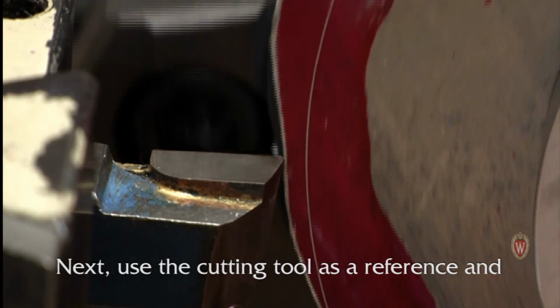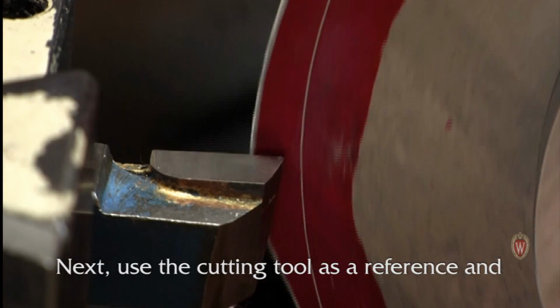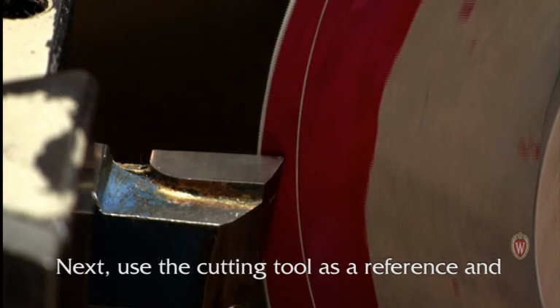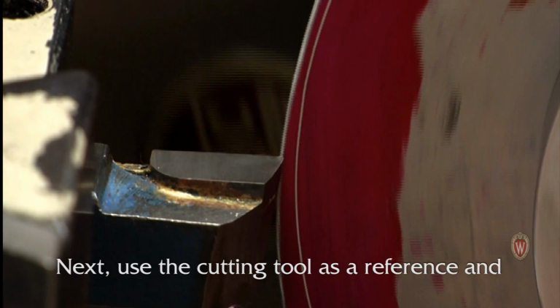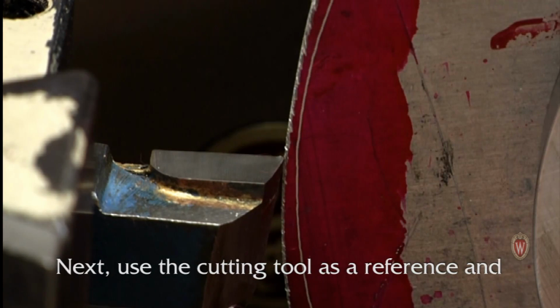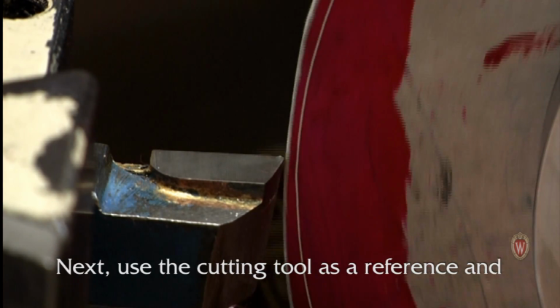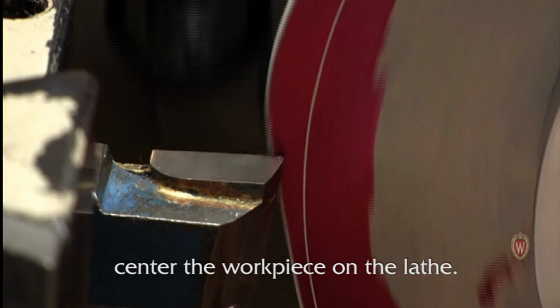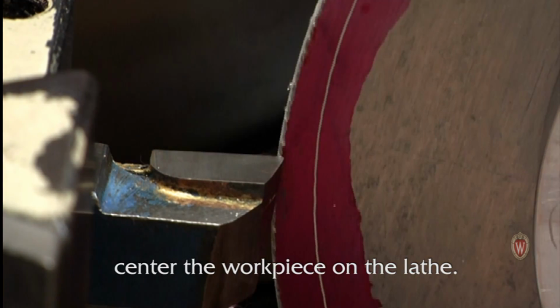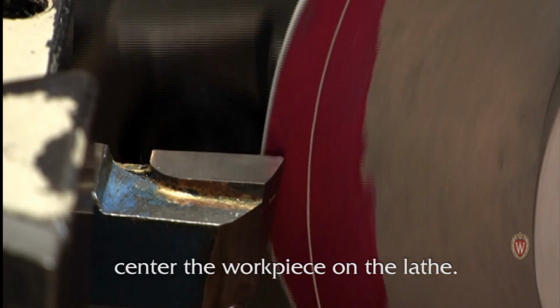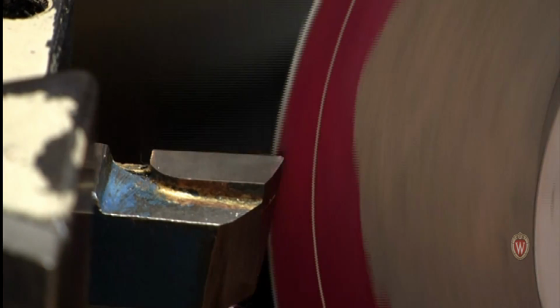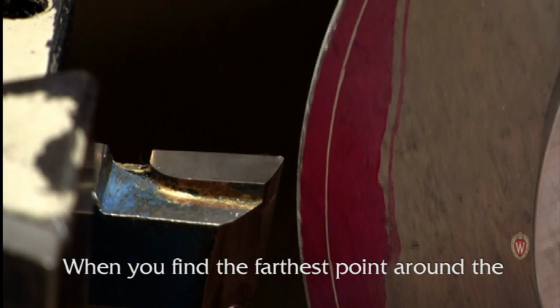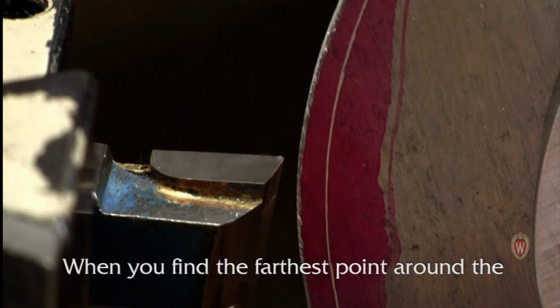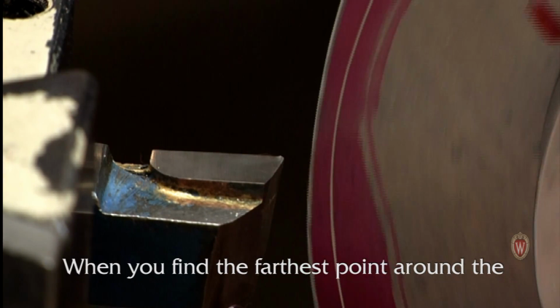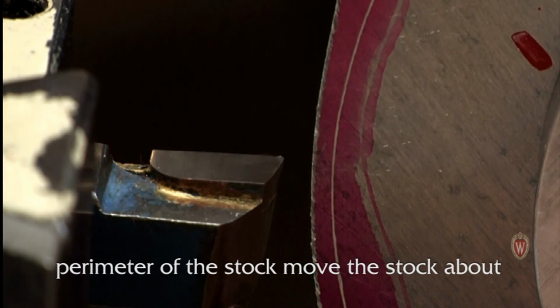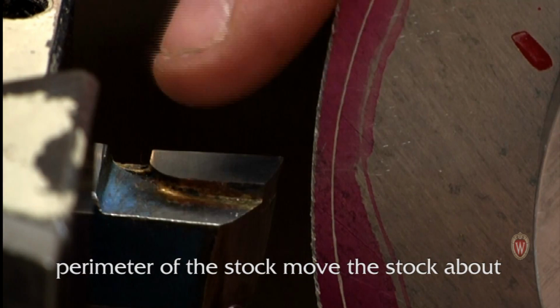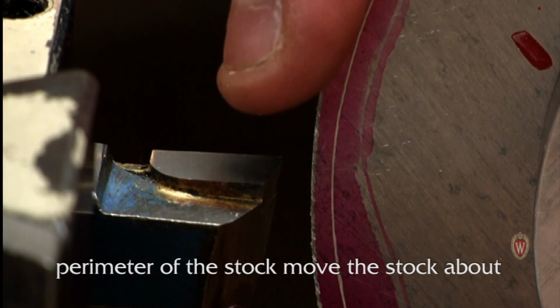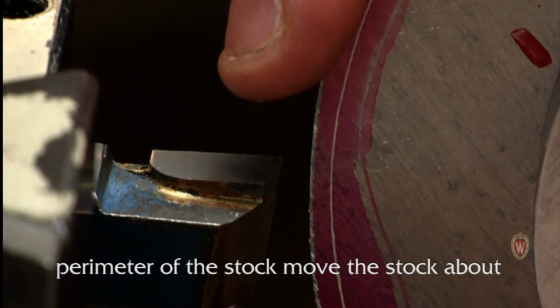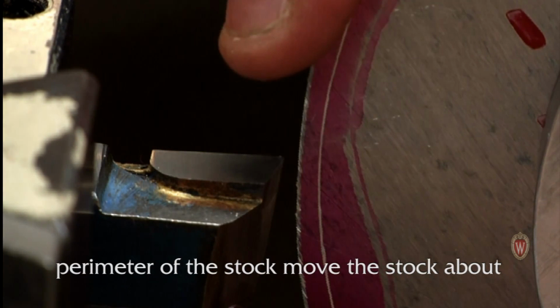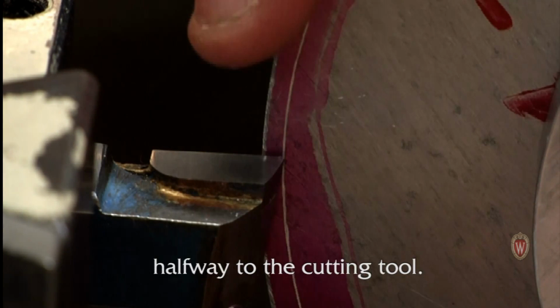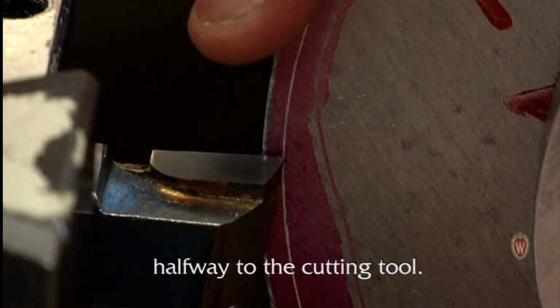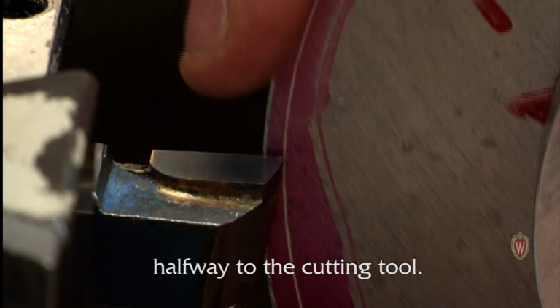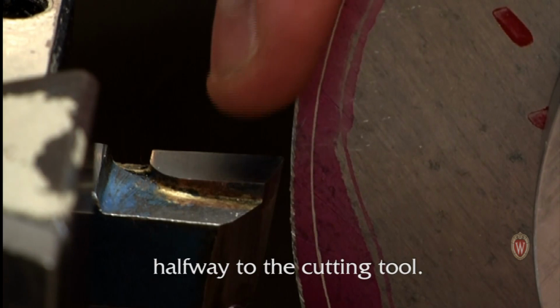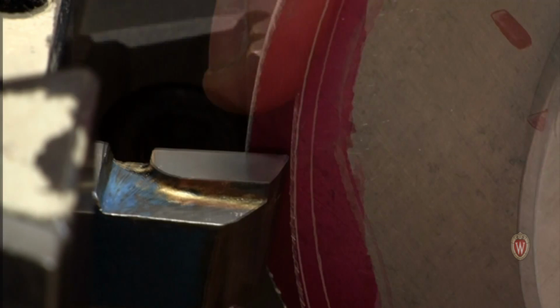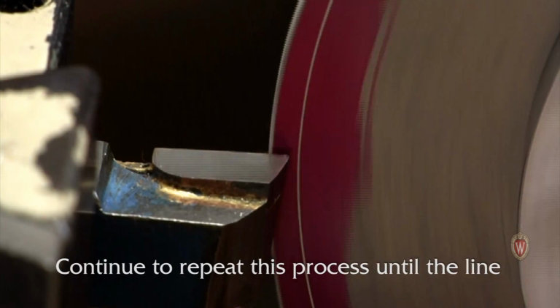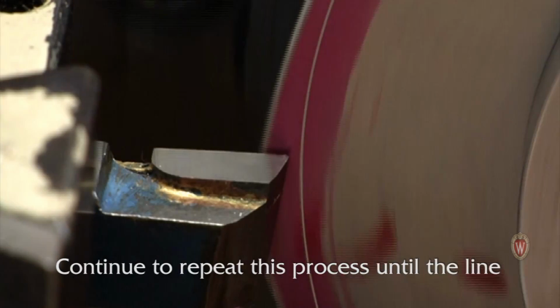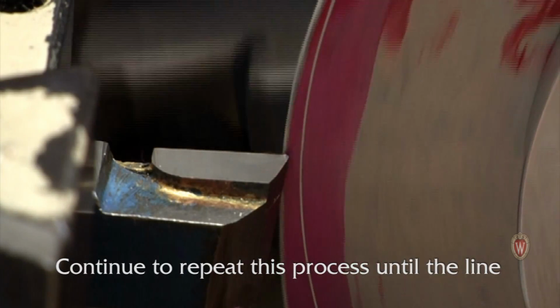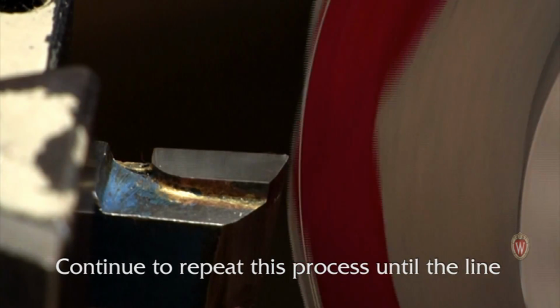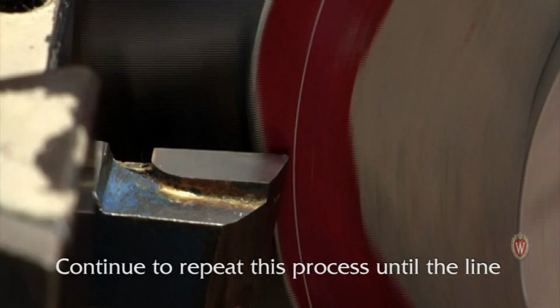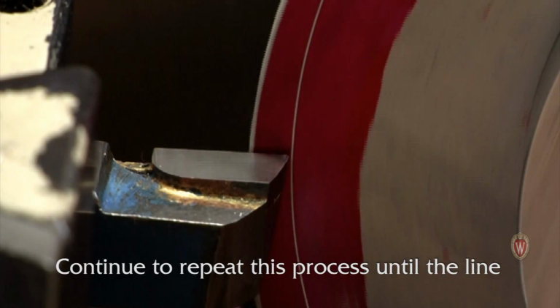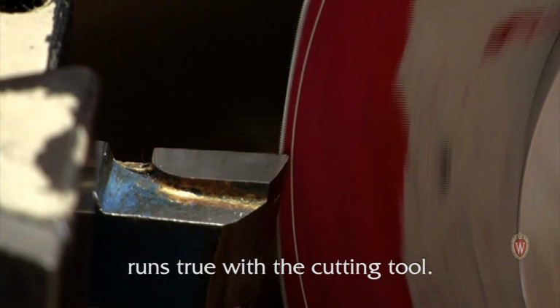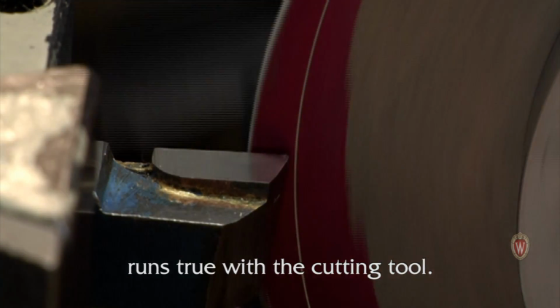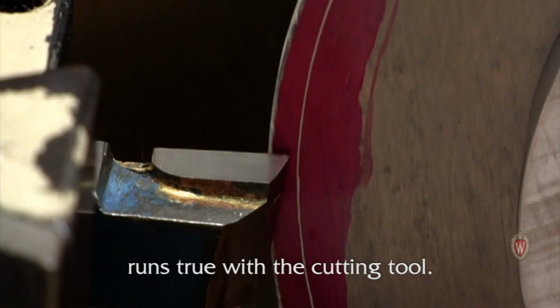Next, use the cutting tool as a reference and center the workpiece on the lathe. When you find the farthest point around the perimeter of the stock, move the stock about halfway to the cutting tool. Continue to repeat this process until the line runs true with the cutting tool.